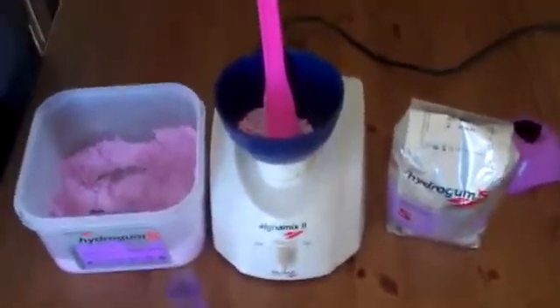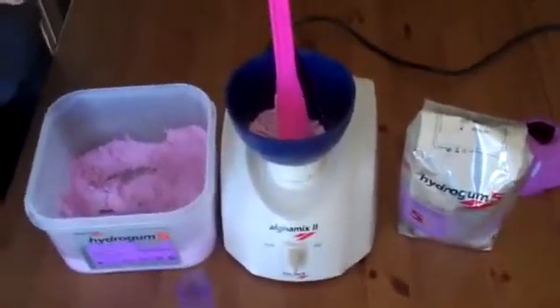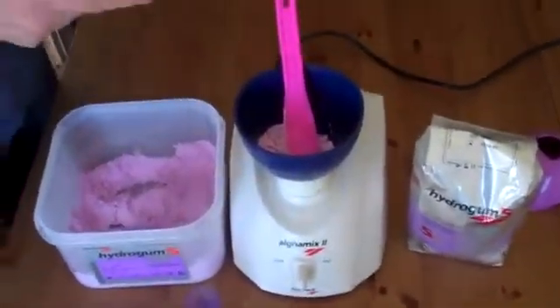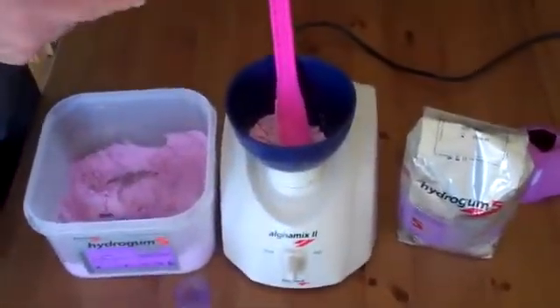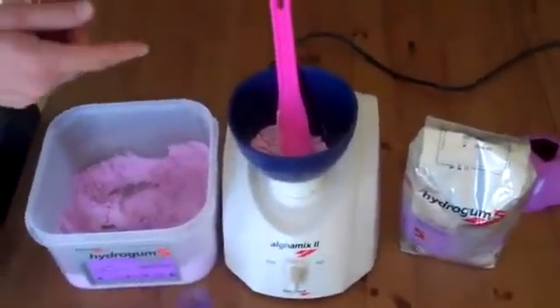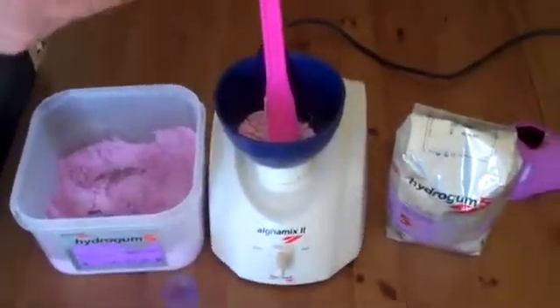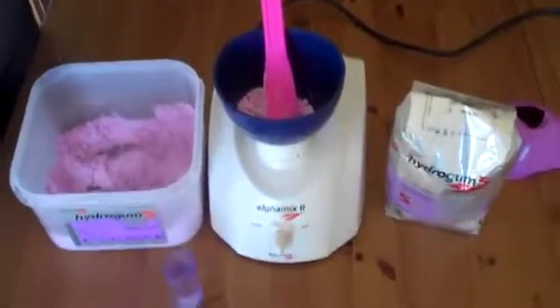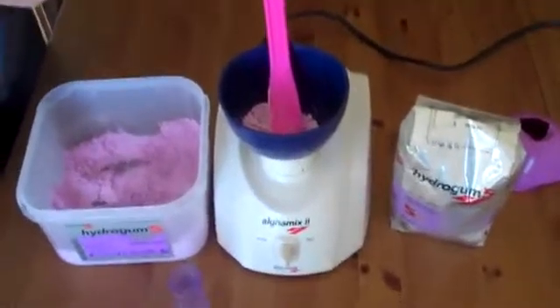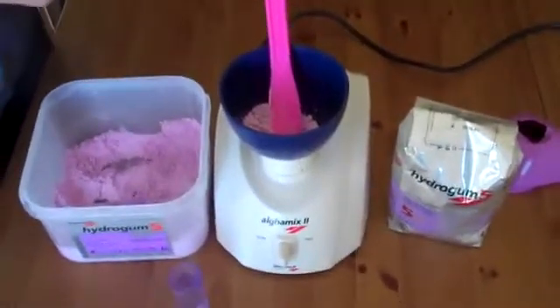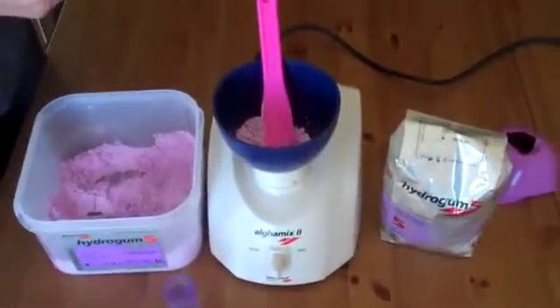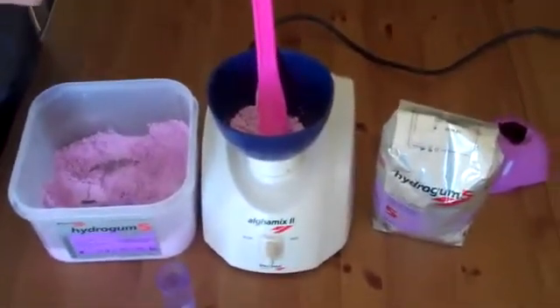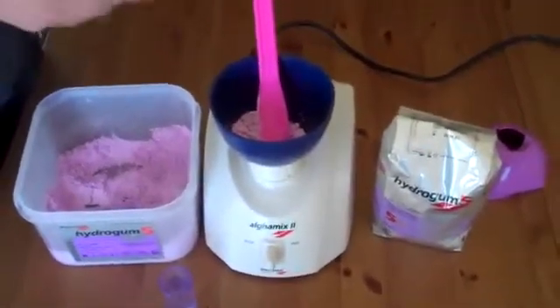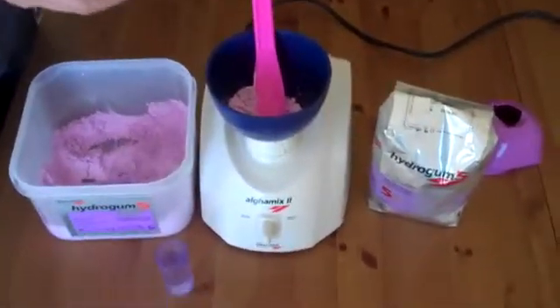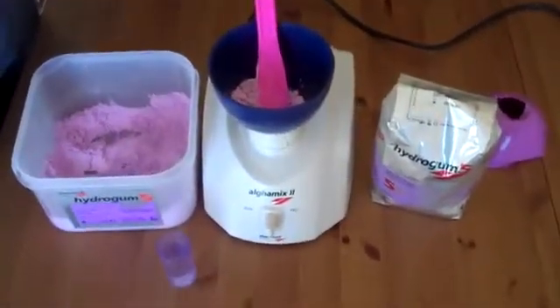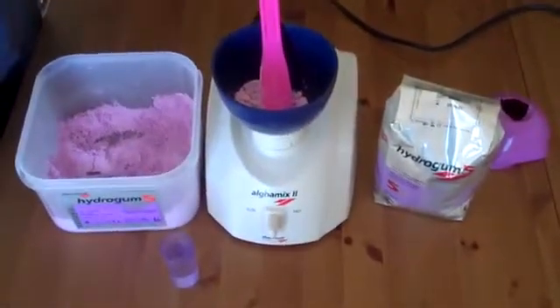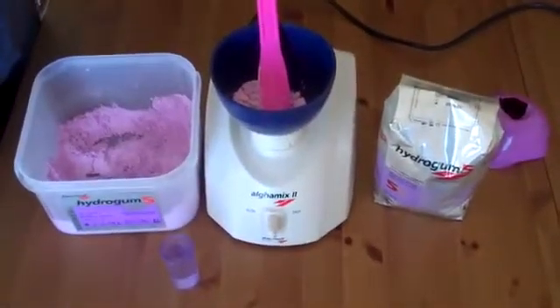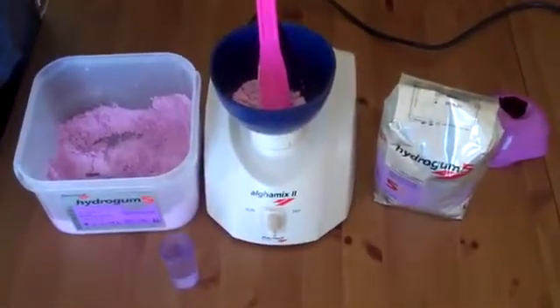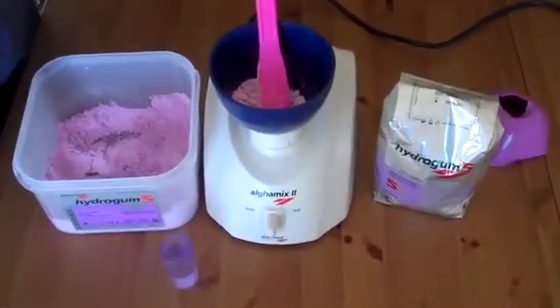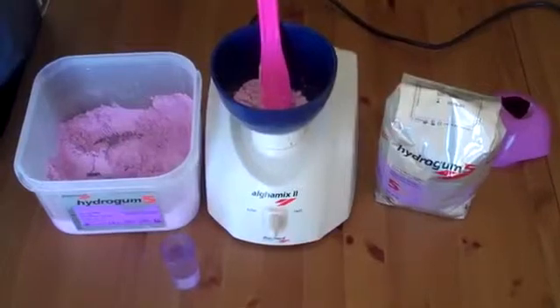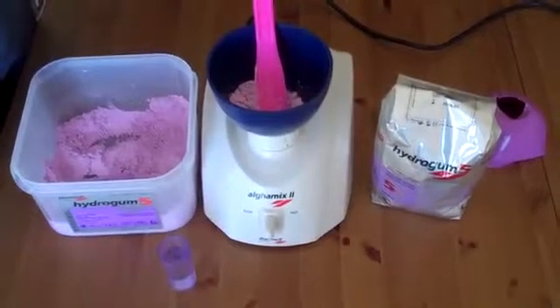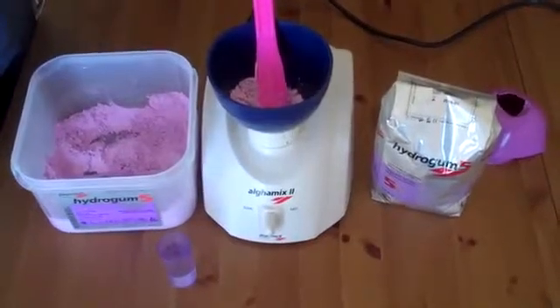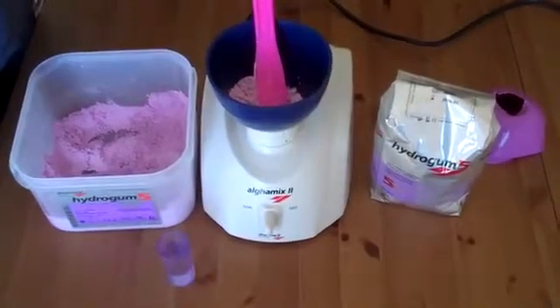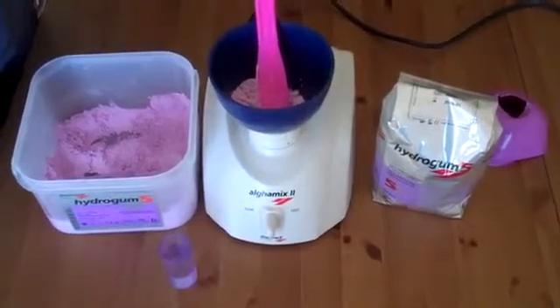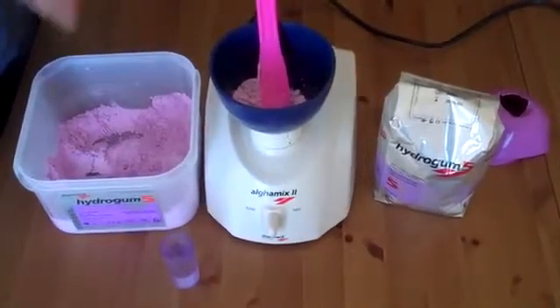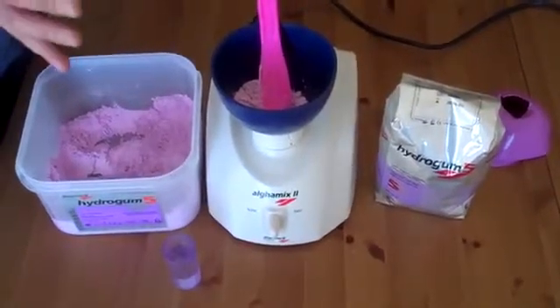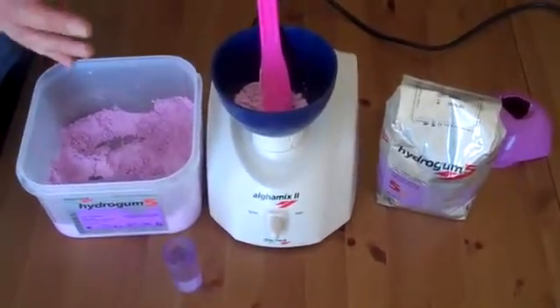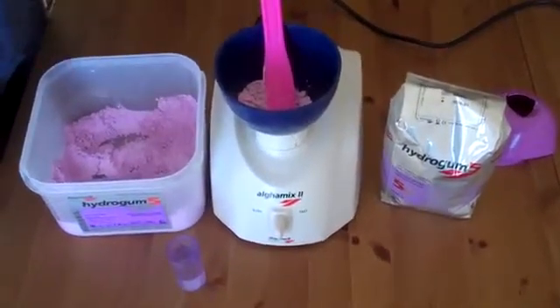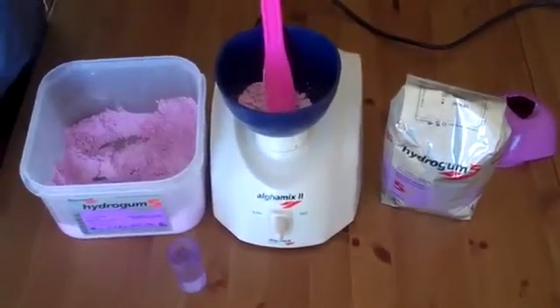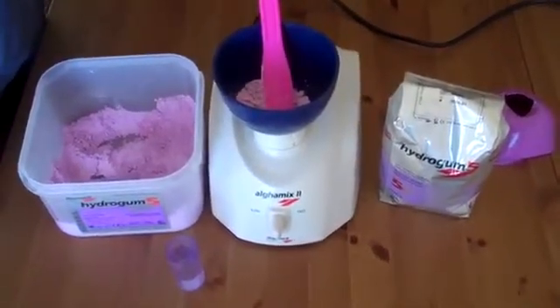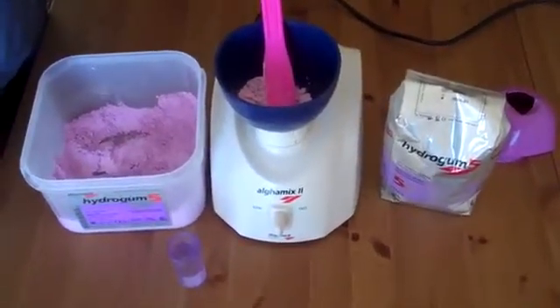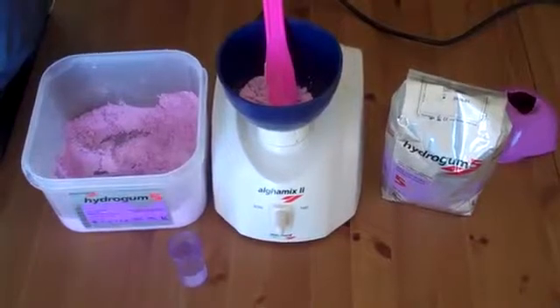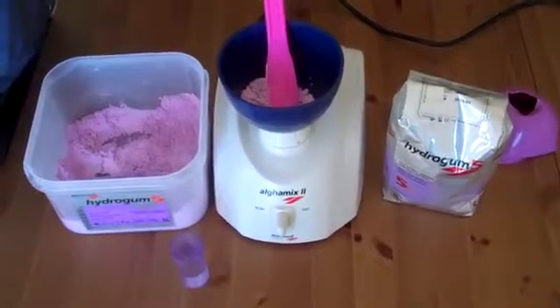Today I wanted to introduce you to a little machine for mixing alginate. As we know, if you get the impression wrong, then everything else is not worth doing. So we really know how important it is to get the impression right.